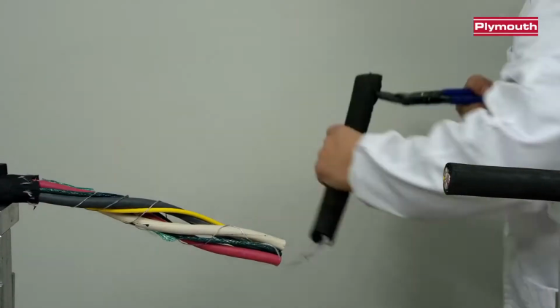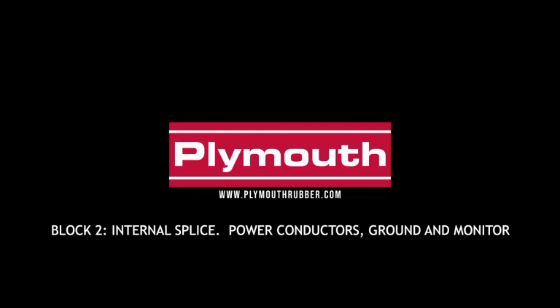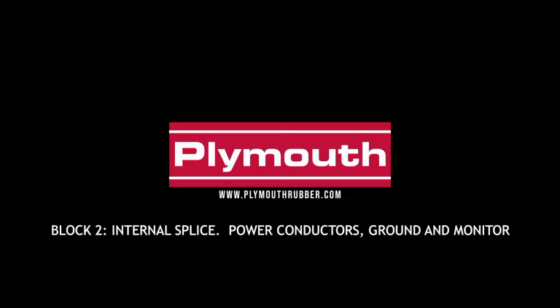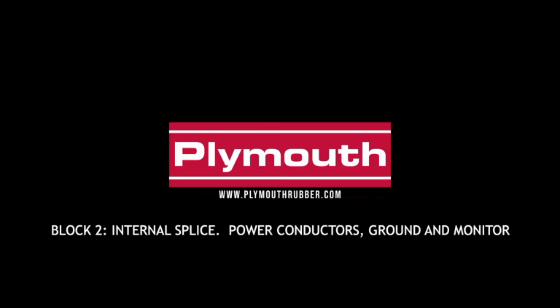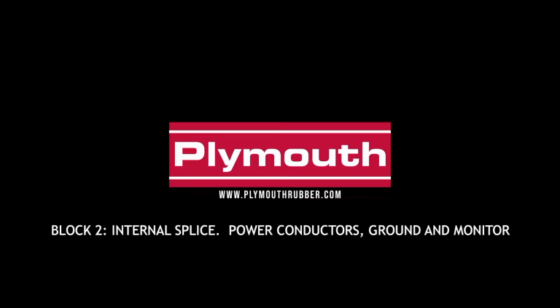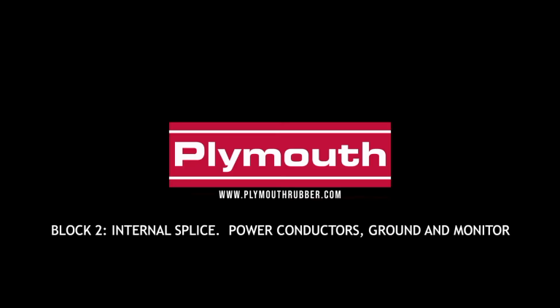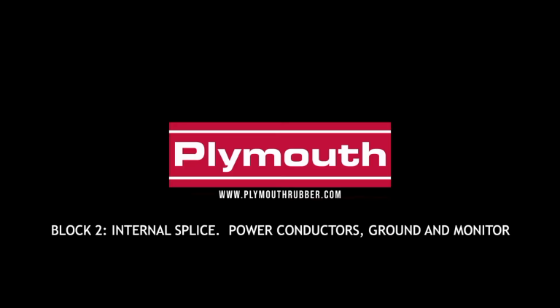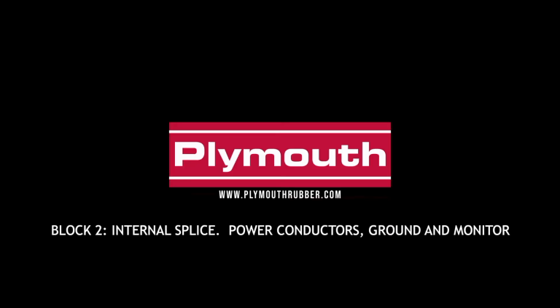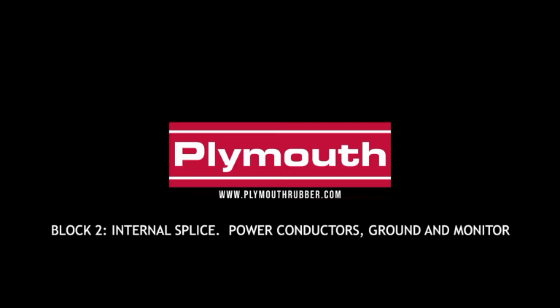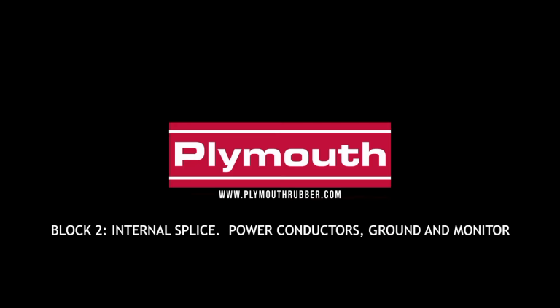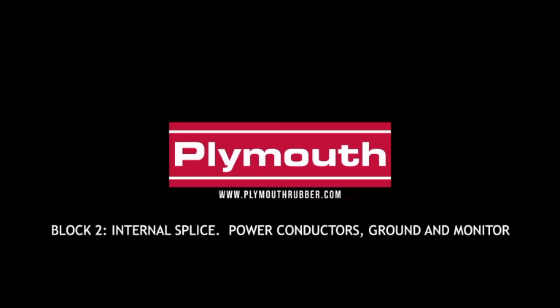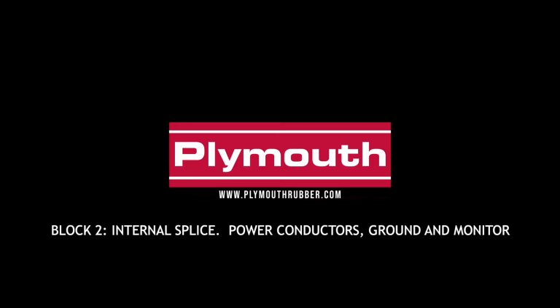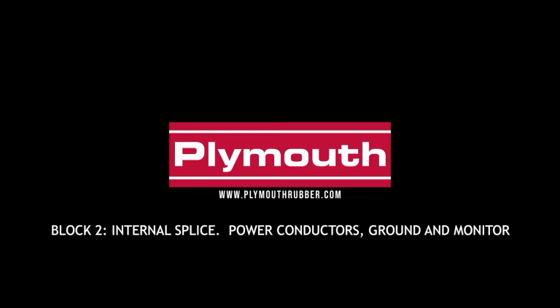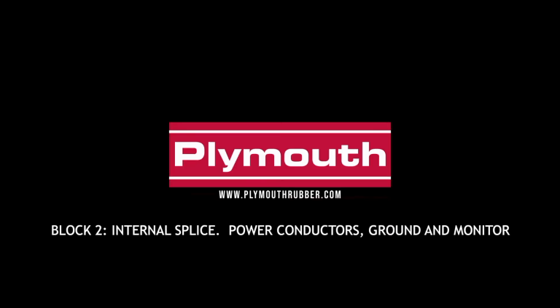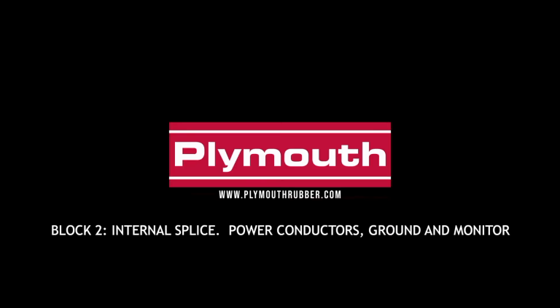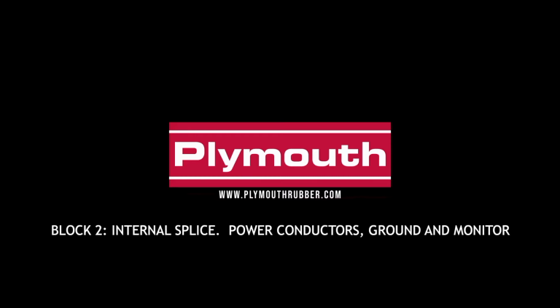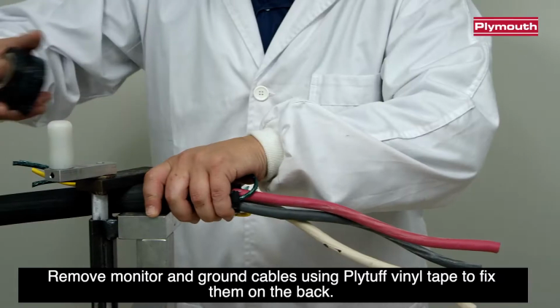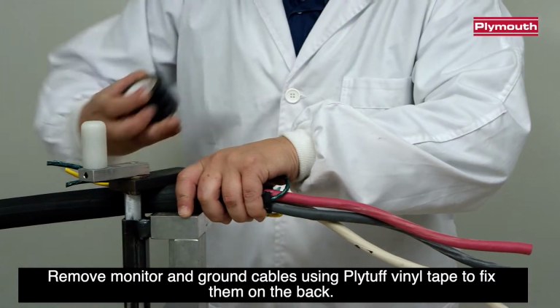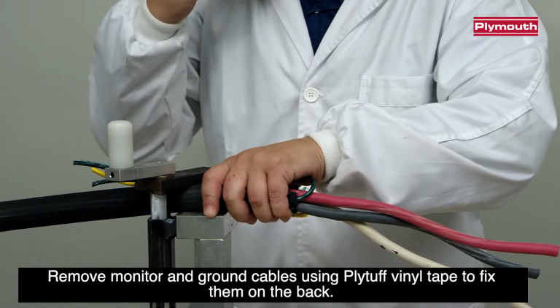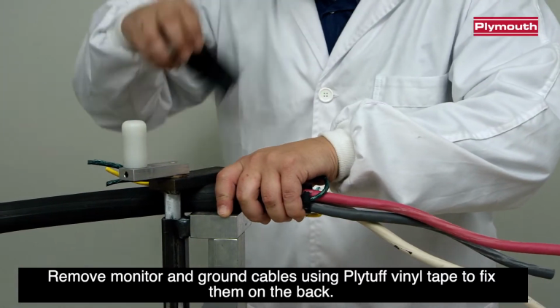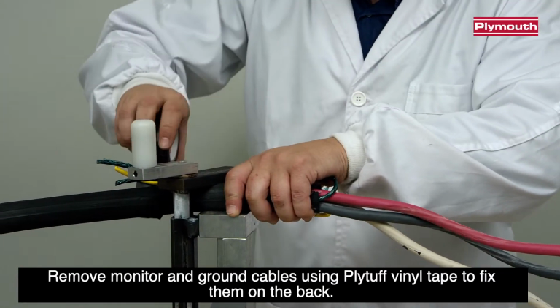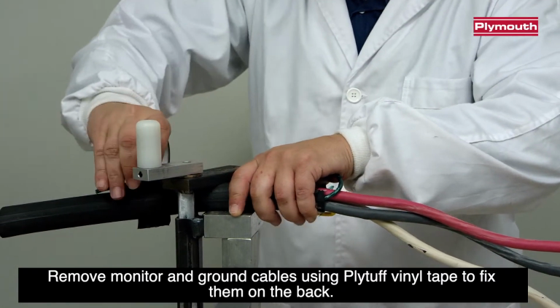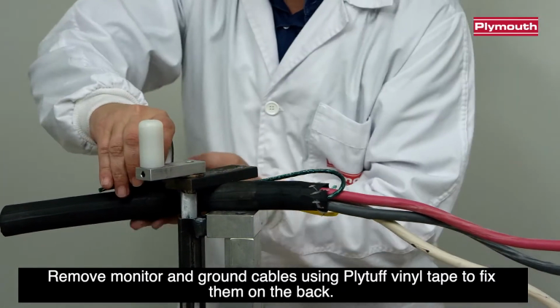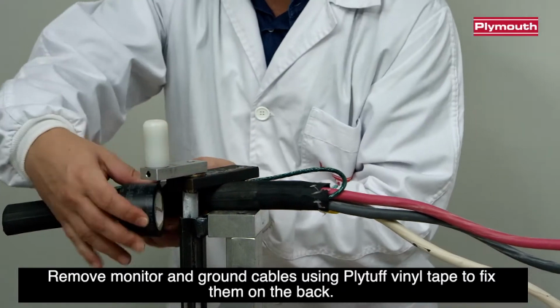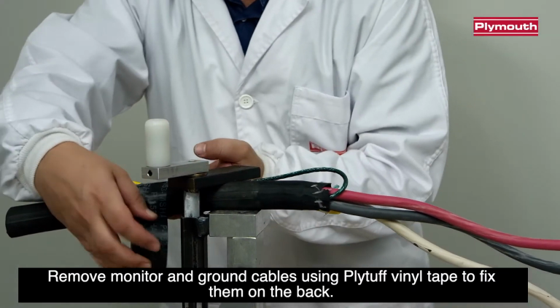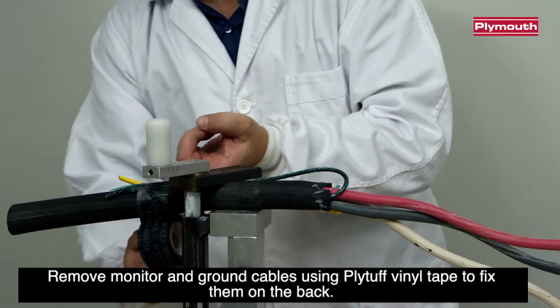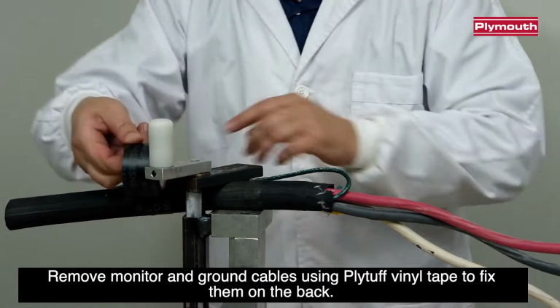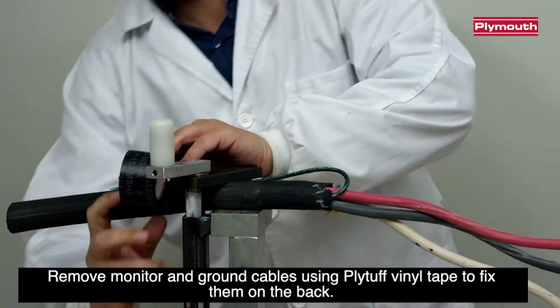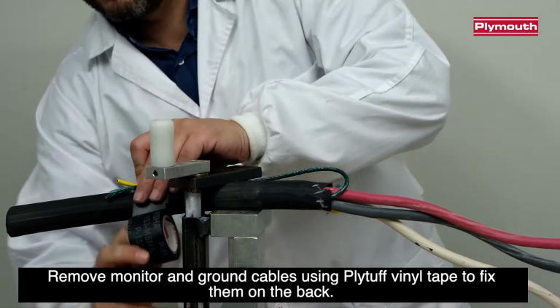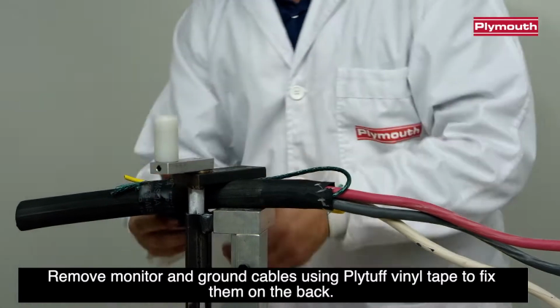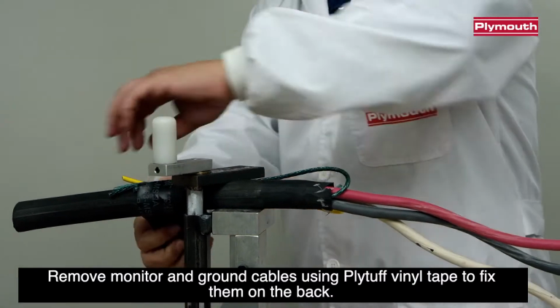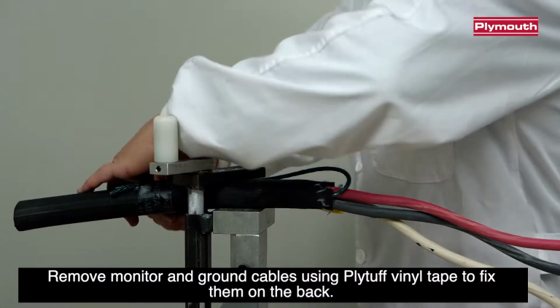Block 2: Internal Splice — Power Conductors, Grounds and Monitor. Remove monitor and ground cables using Plietuff vinyl tape and fix them on the back.